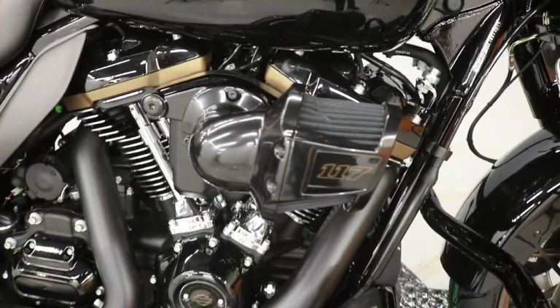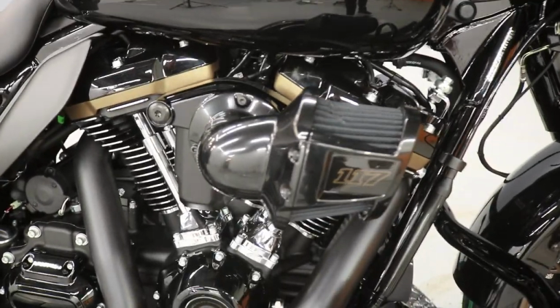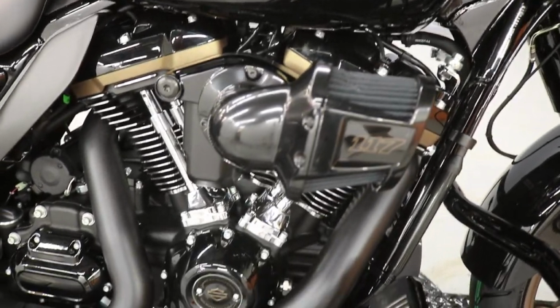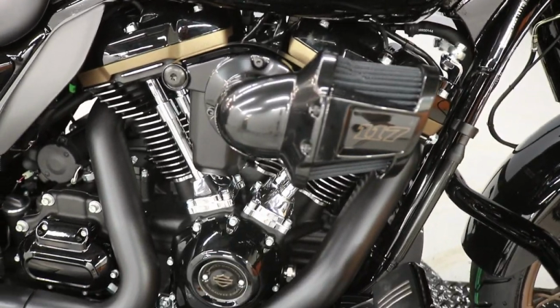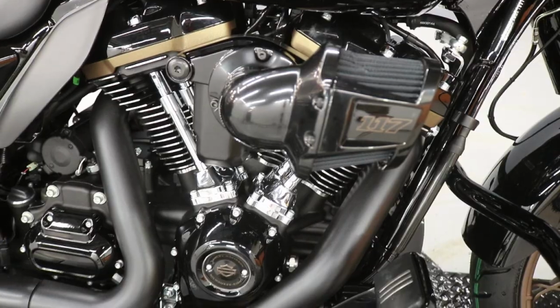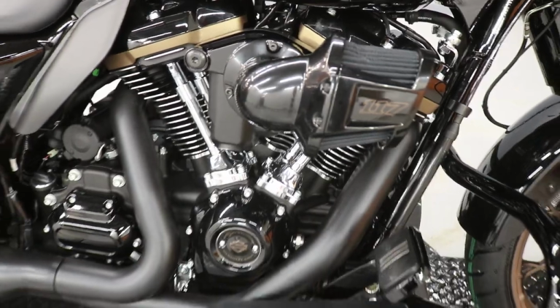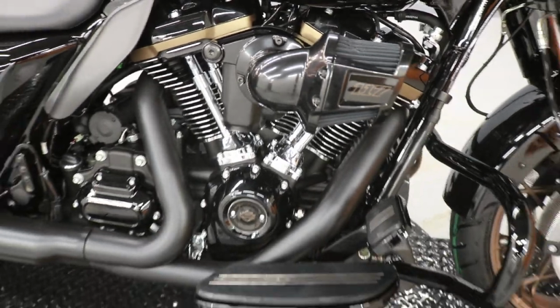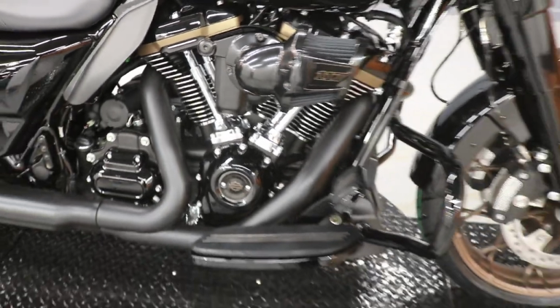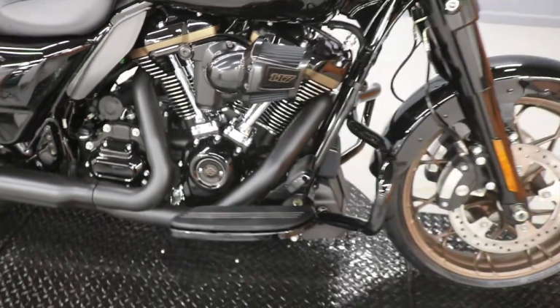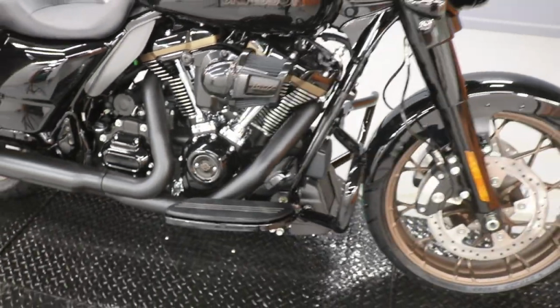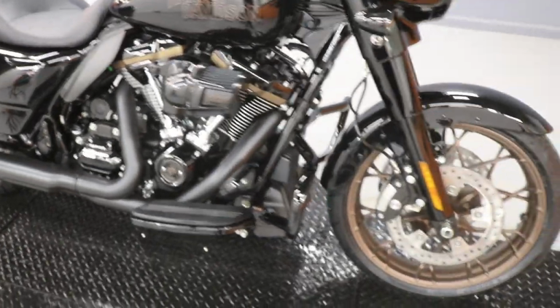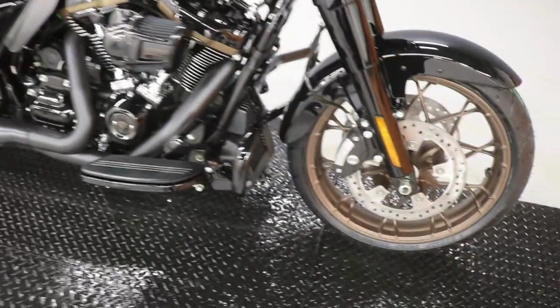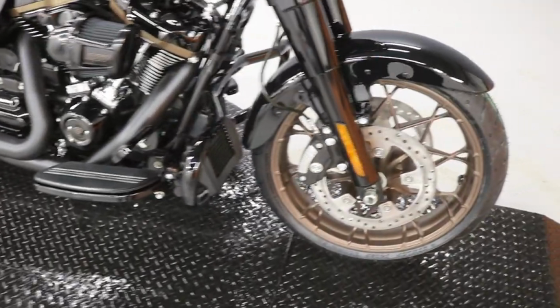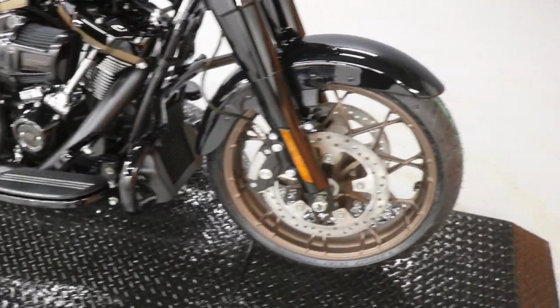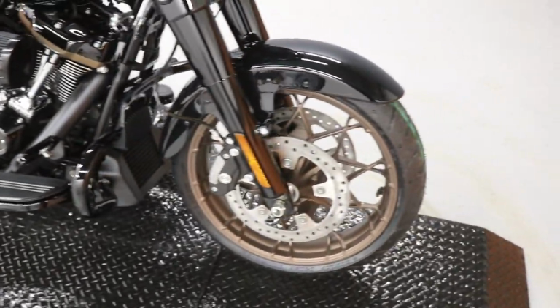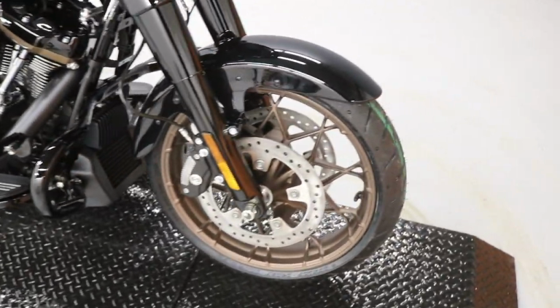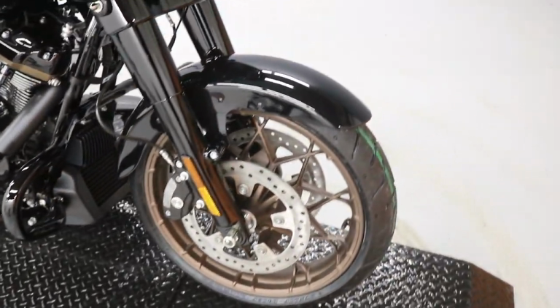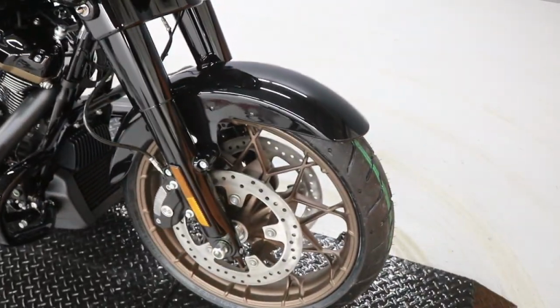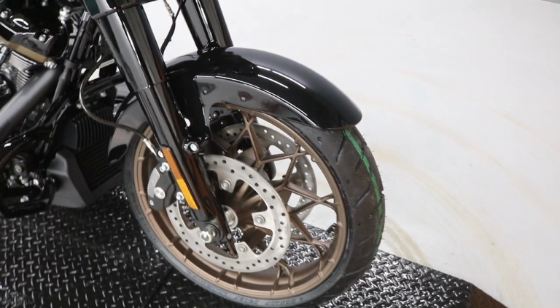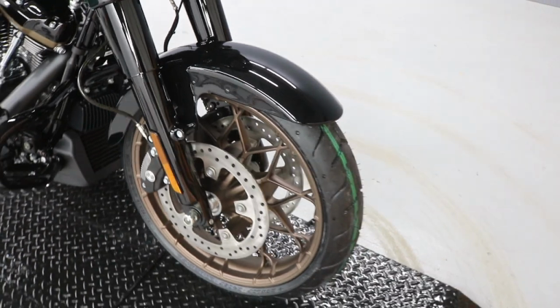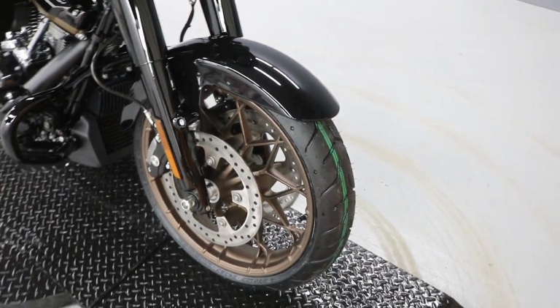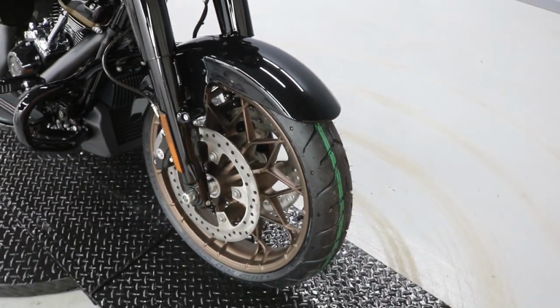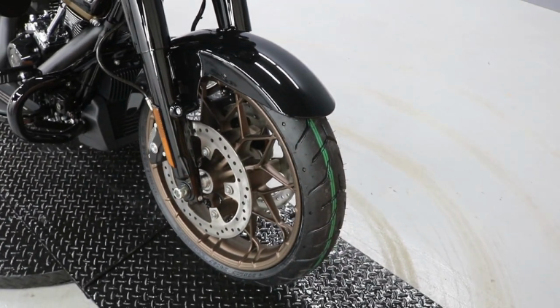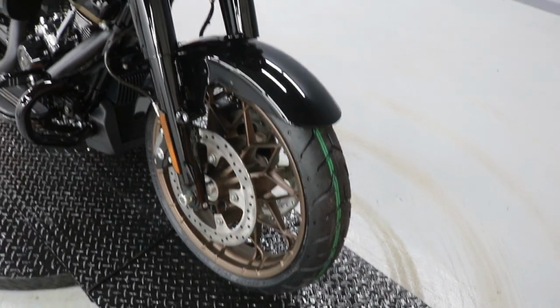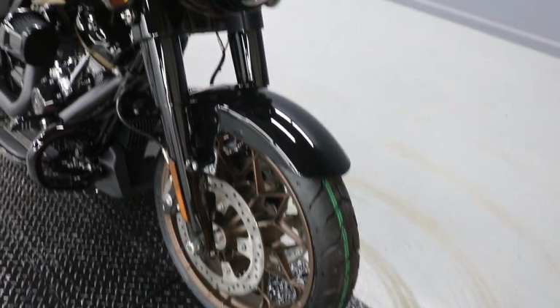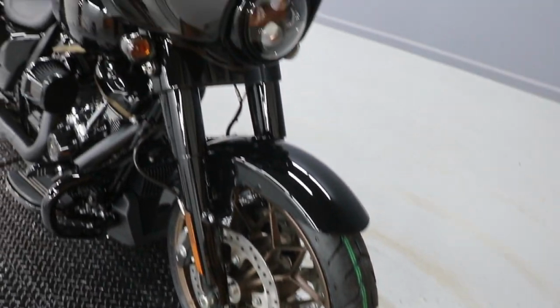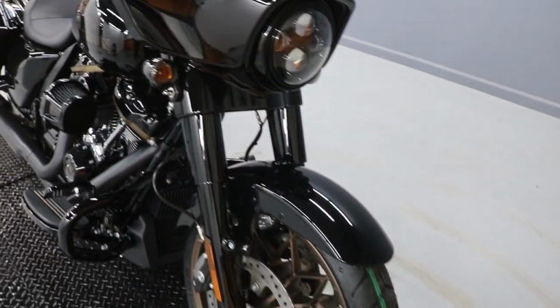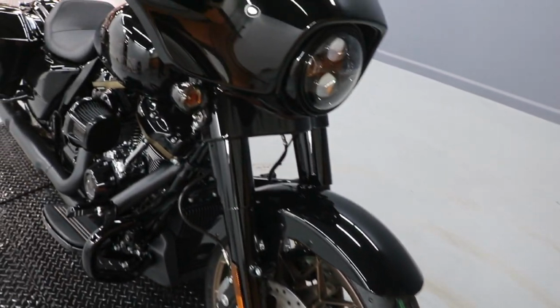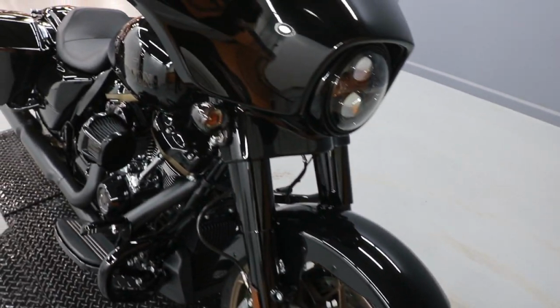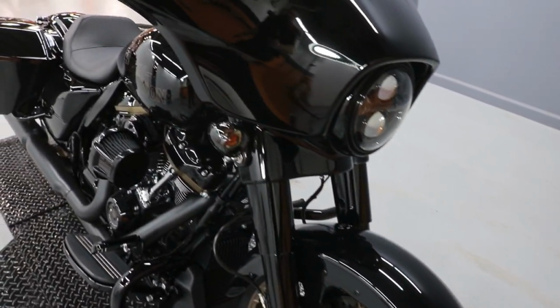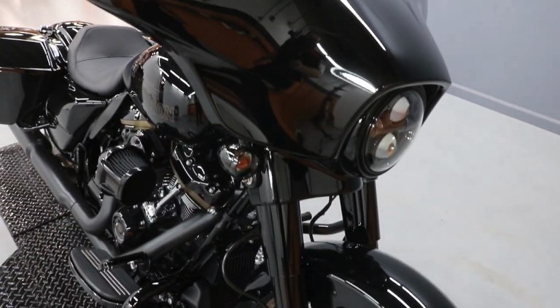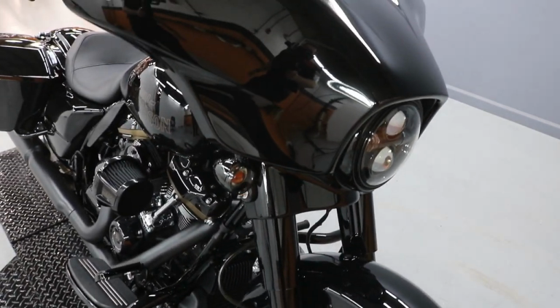It comes with the 117 engine in it, stock. And that's basically 1.9 liters — it's almost a 2-liter motor. This thing's the size of a car's engine.